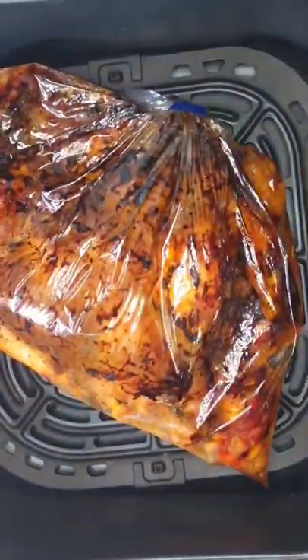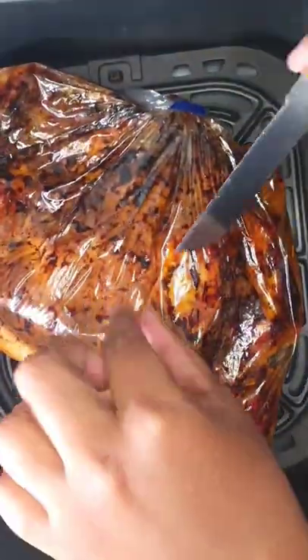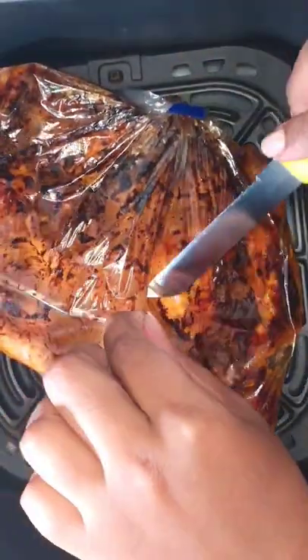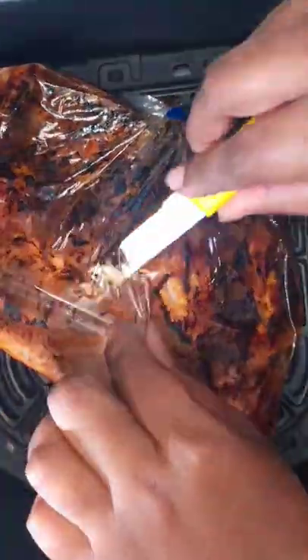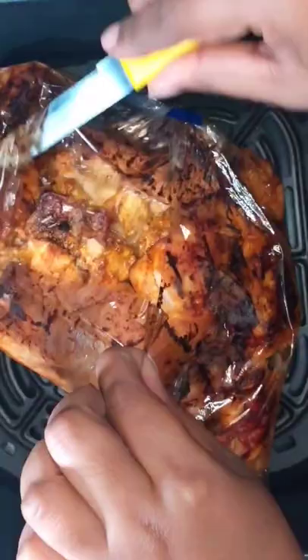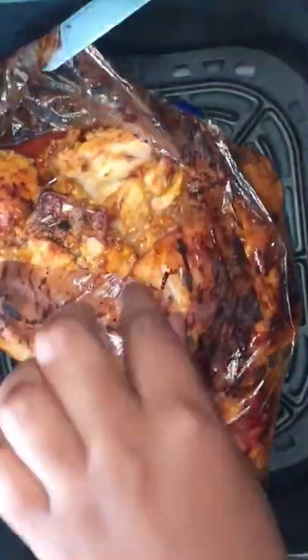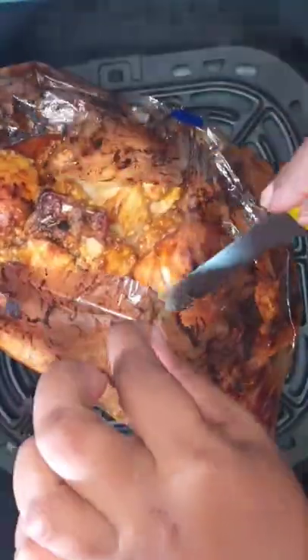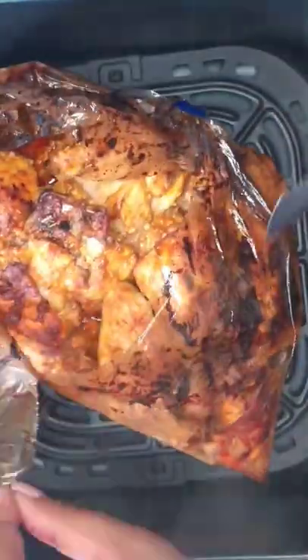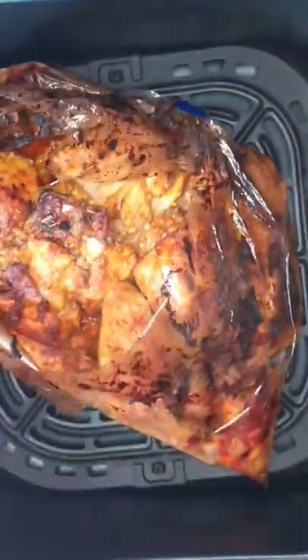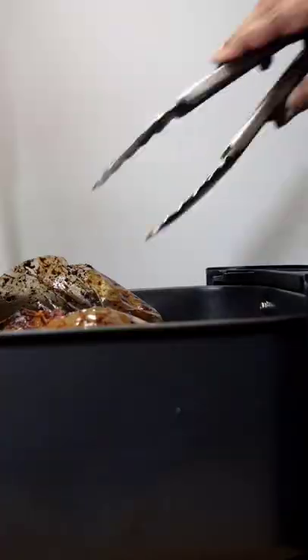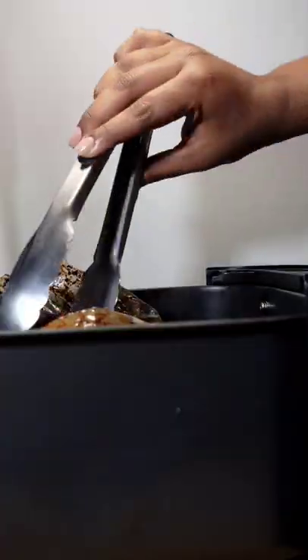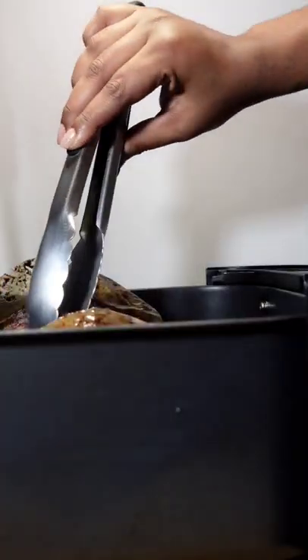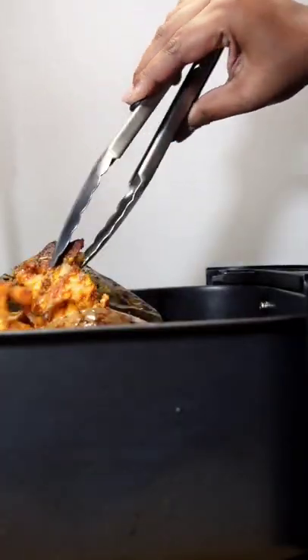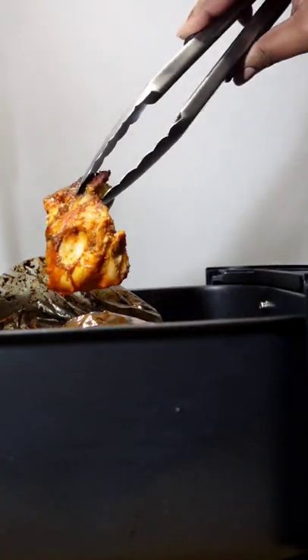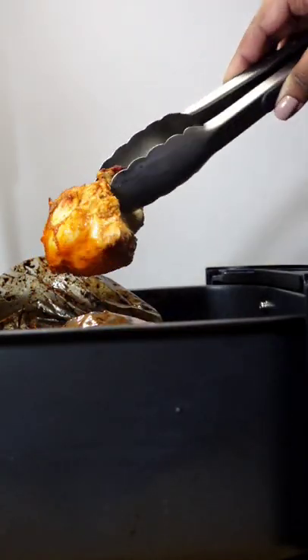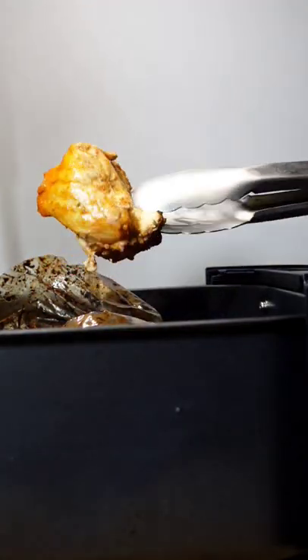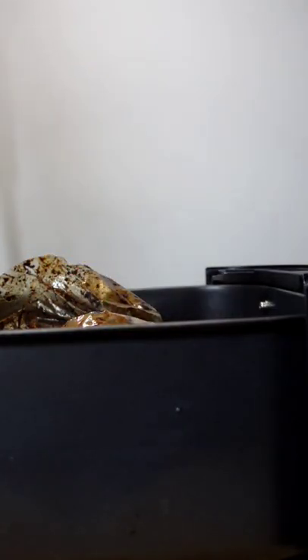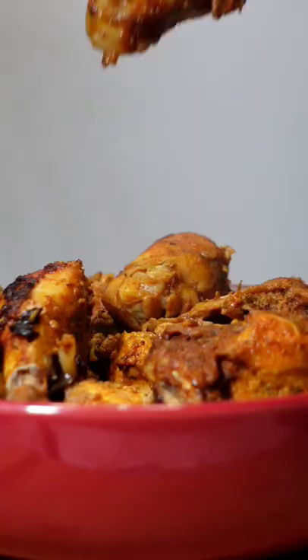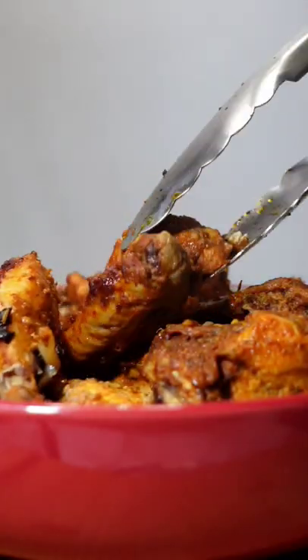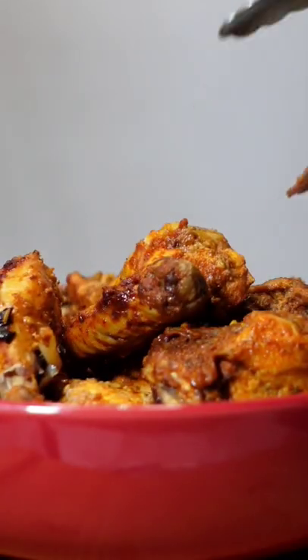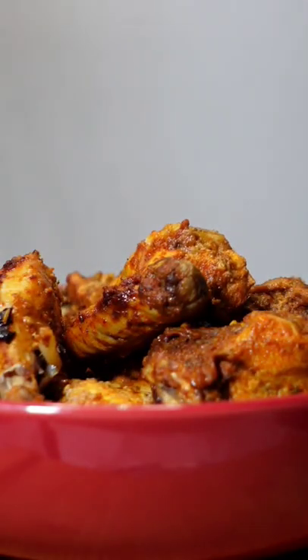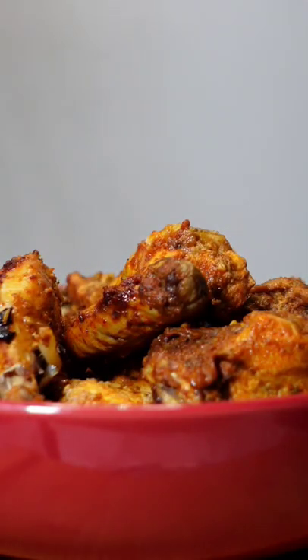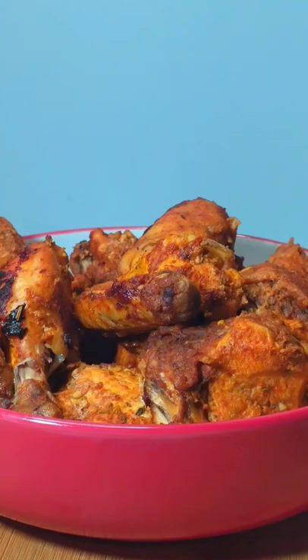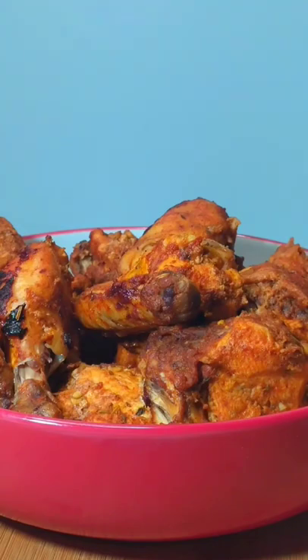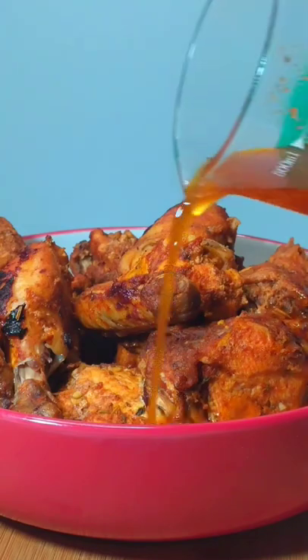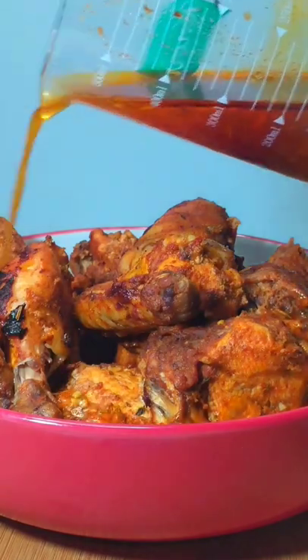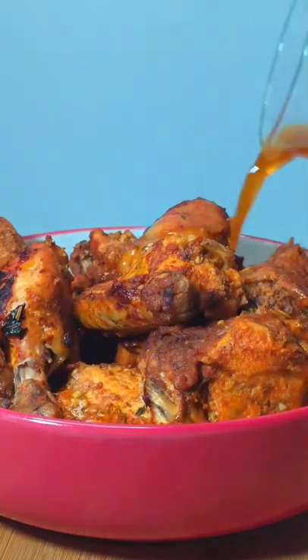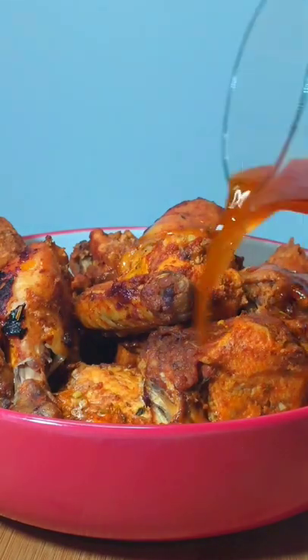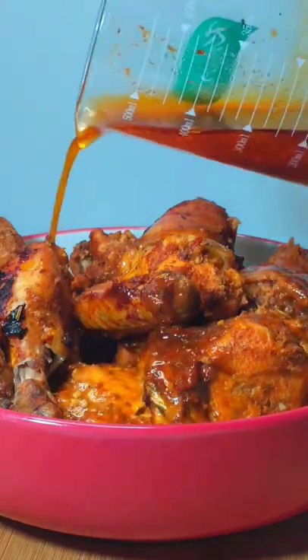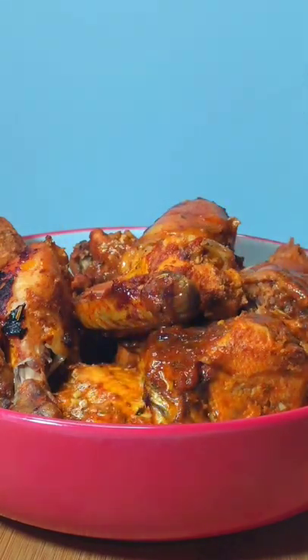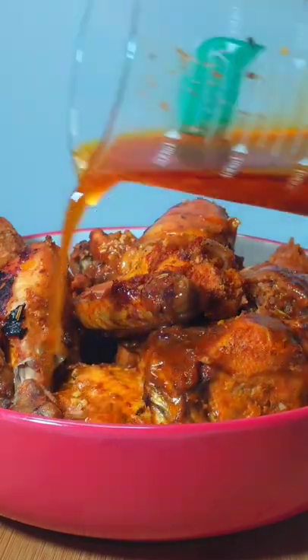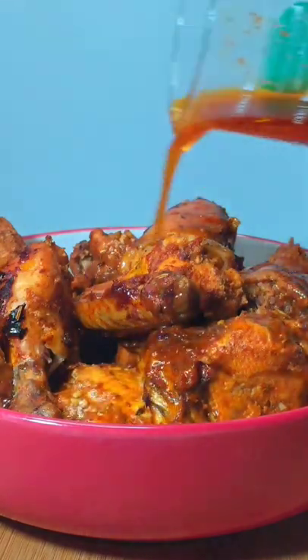After 40 minutes, you can slit the bag open. Carefully remove the chicken pieces and place them into your serving bowl. You can serve it as is, or you can drizzle over the excess marinade.